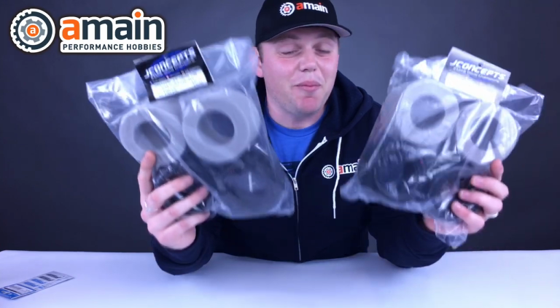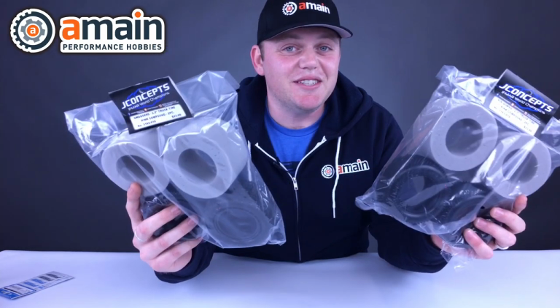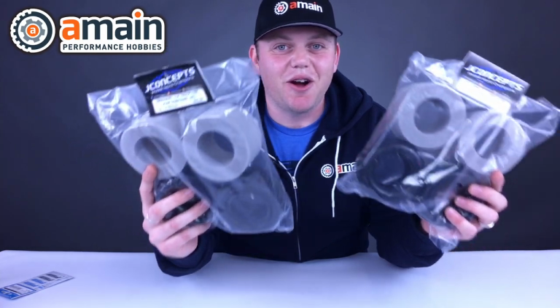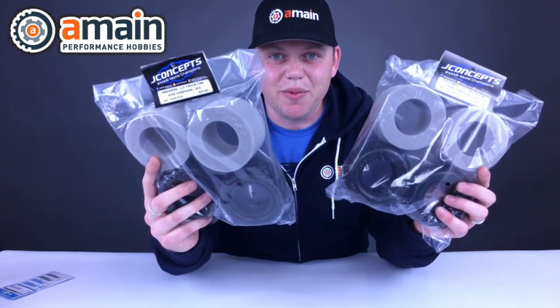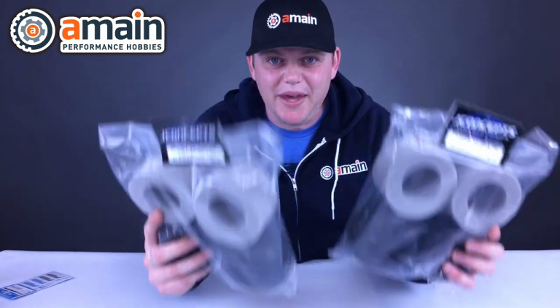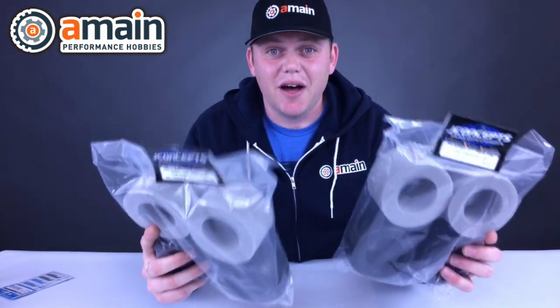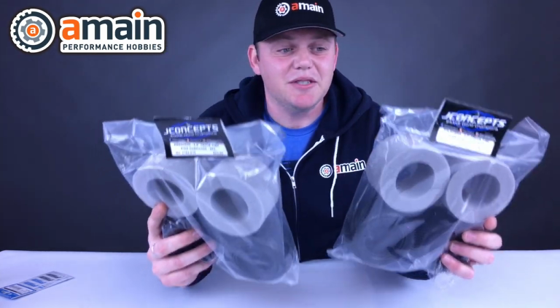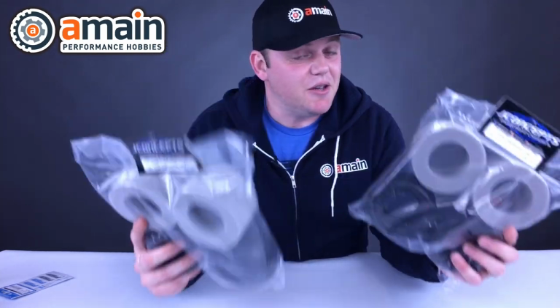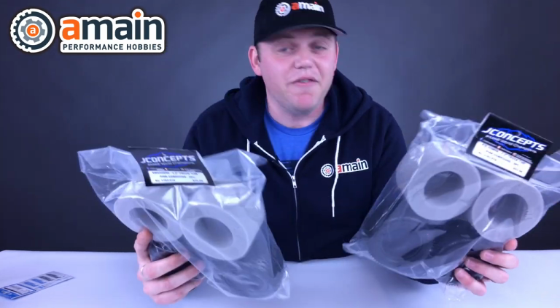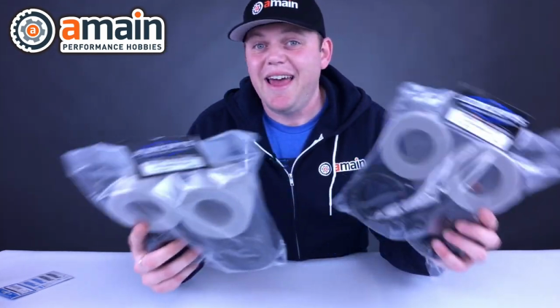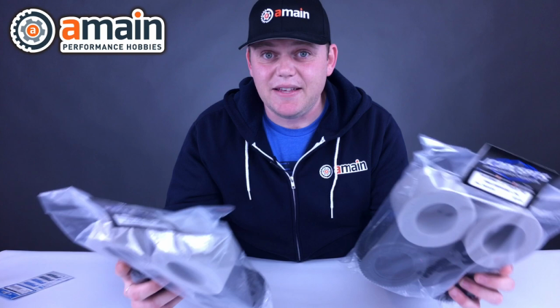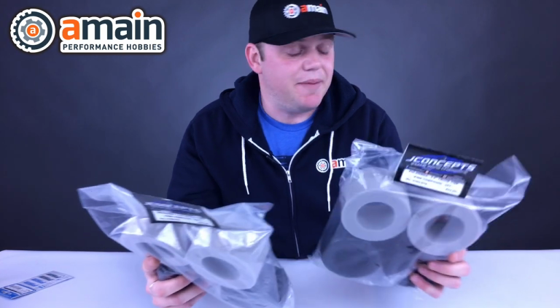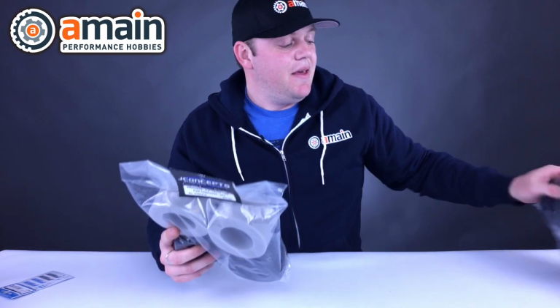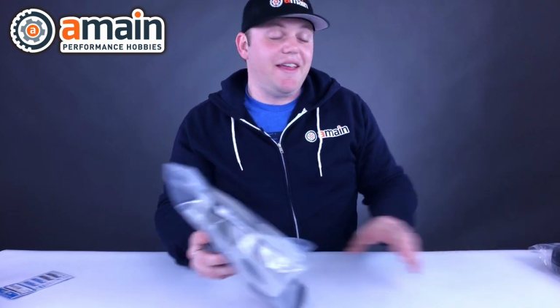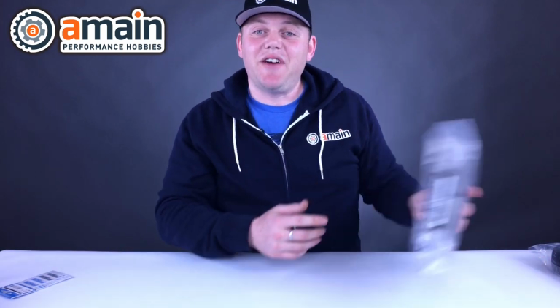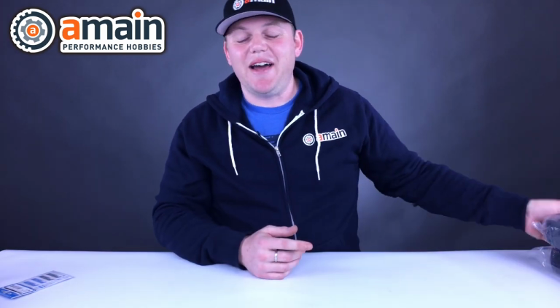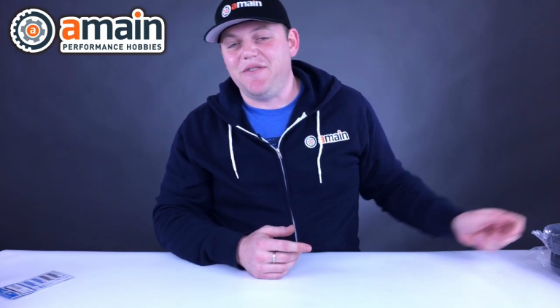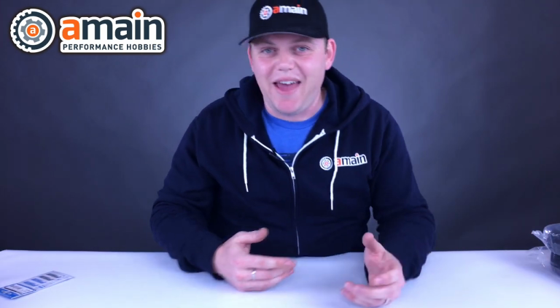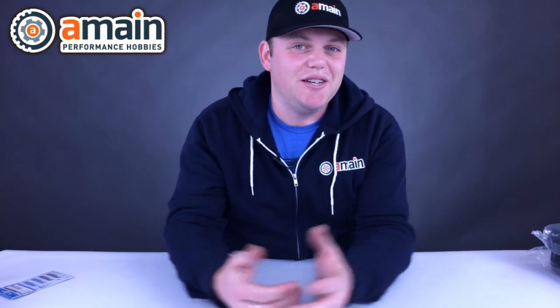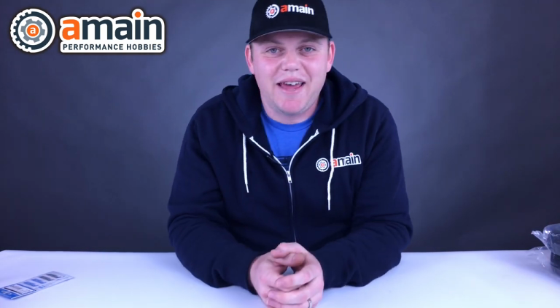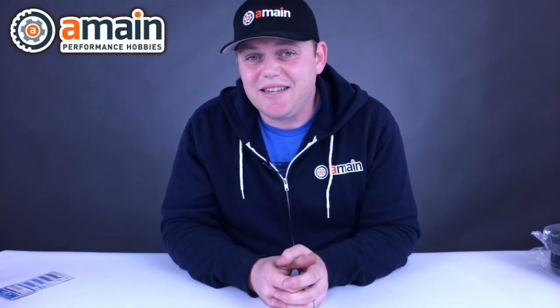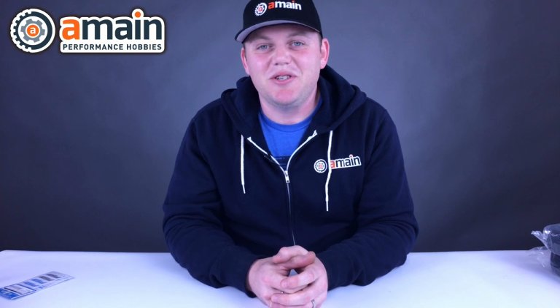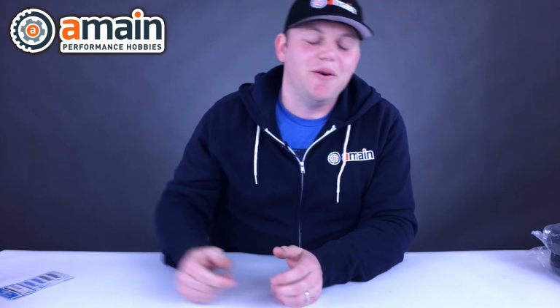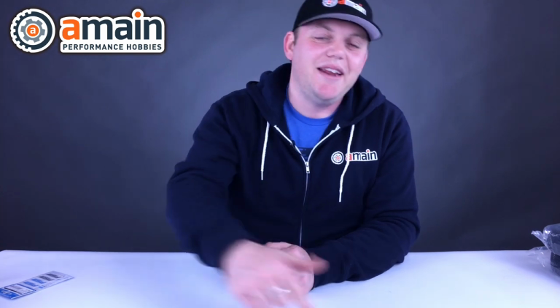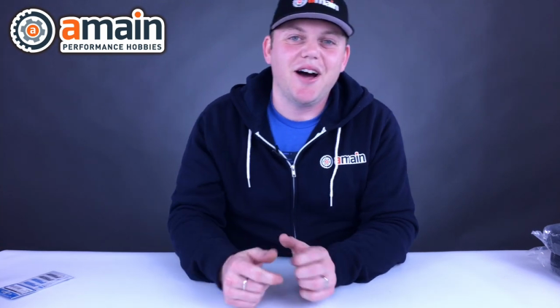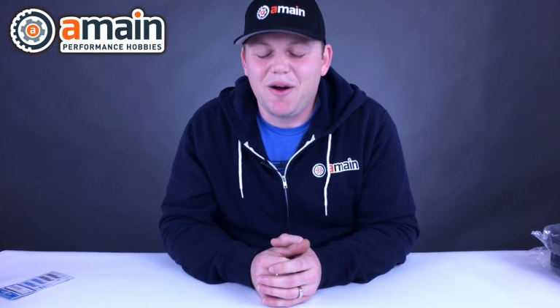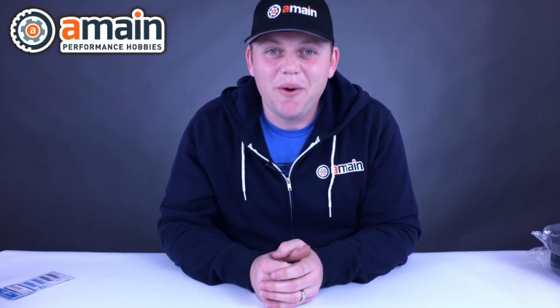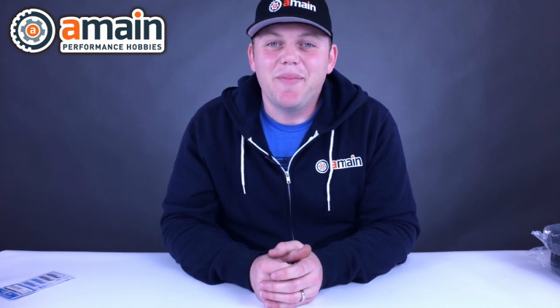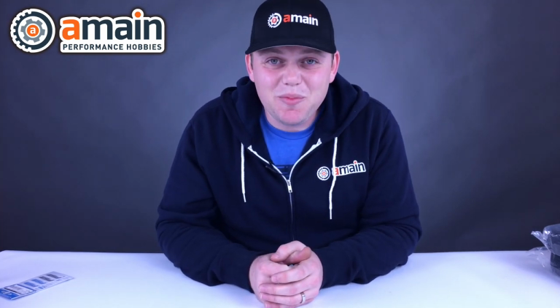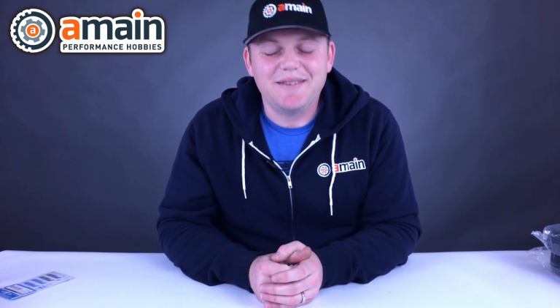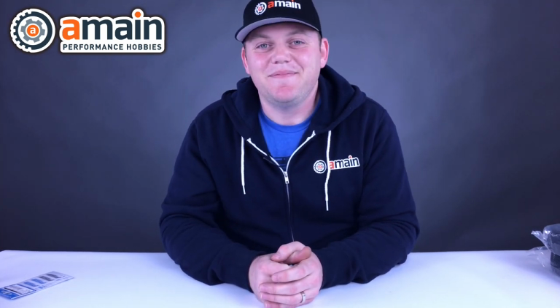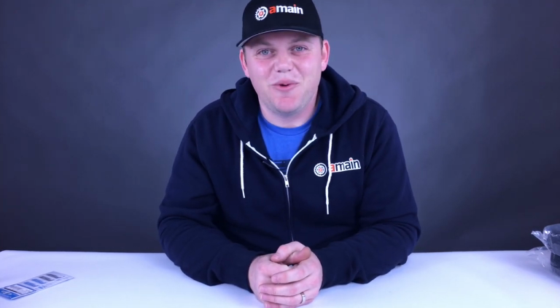Both of these tires are available in pink compounds — that's all they're offered in at this time. That's all I've got for you guys. If you have any questions on any of these items you saw in the video, go ahead and leave a comment down below. My name is Brett. Thanks for watching.